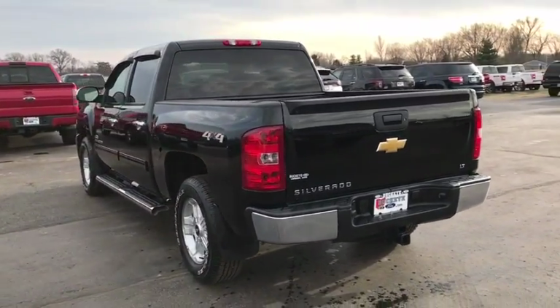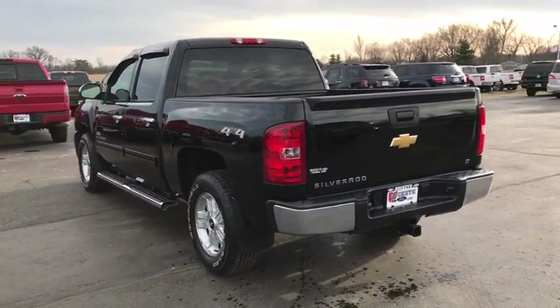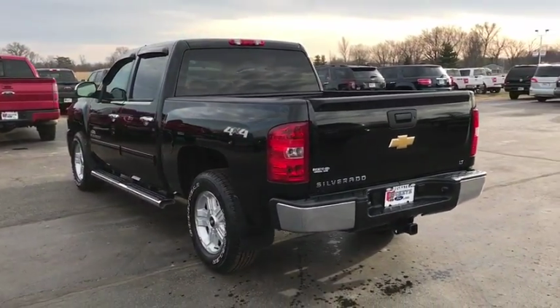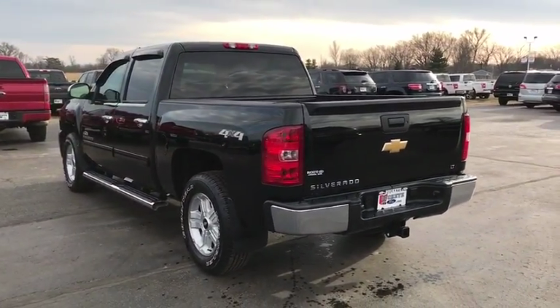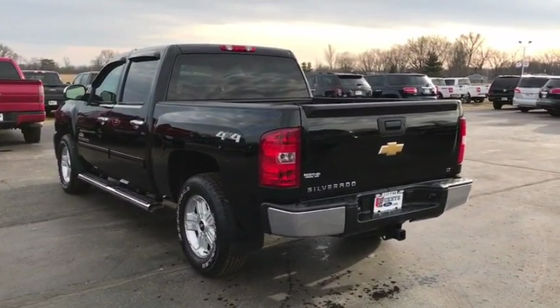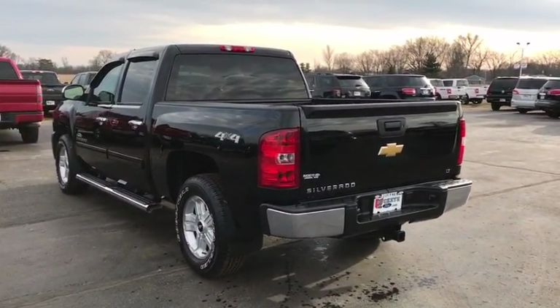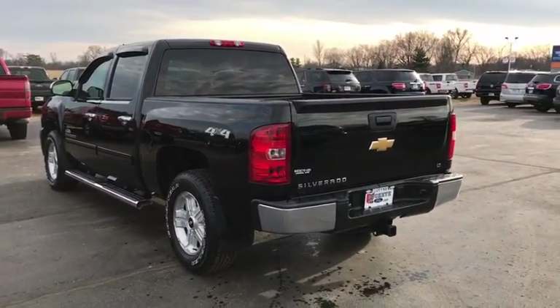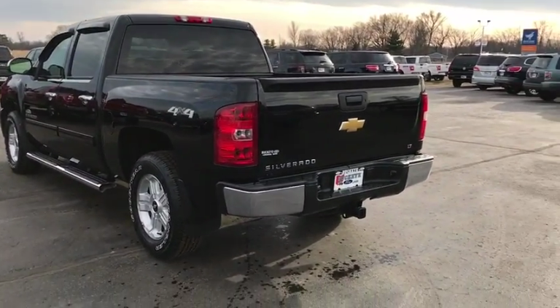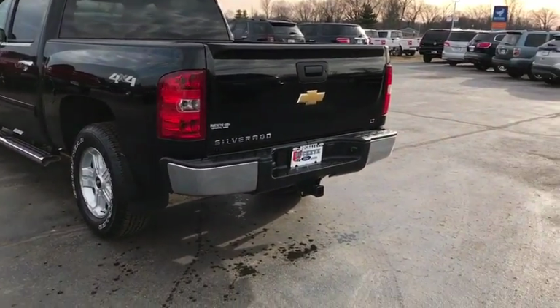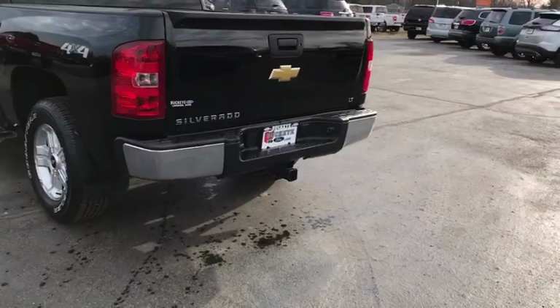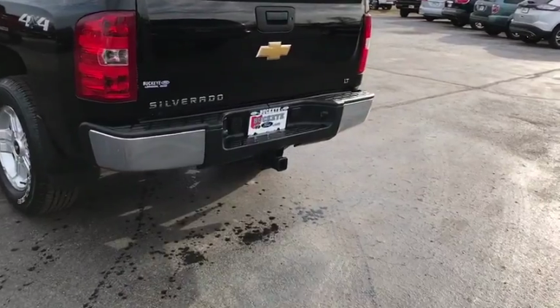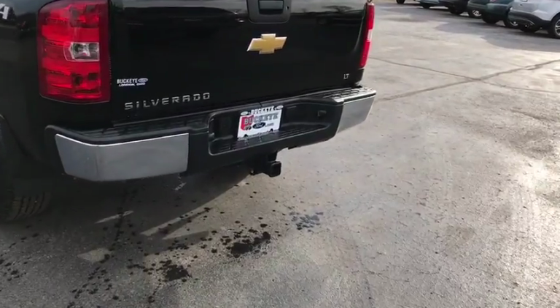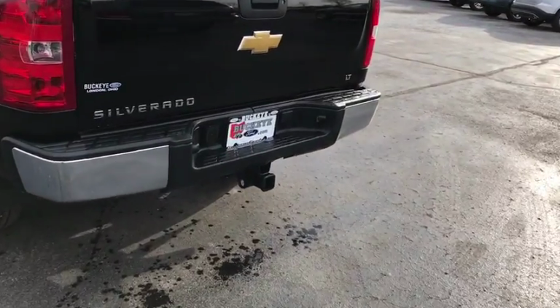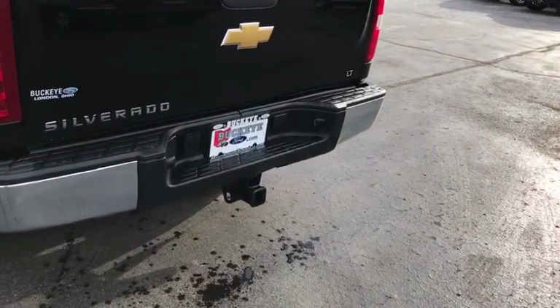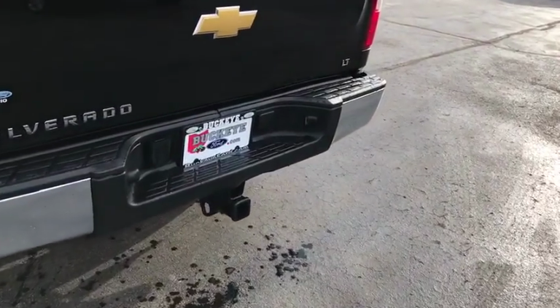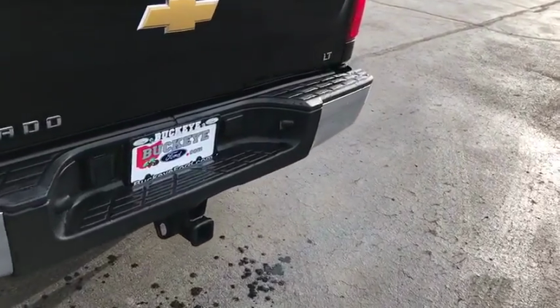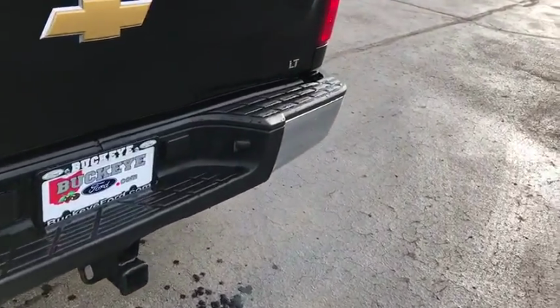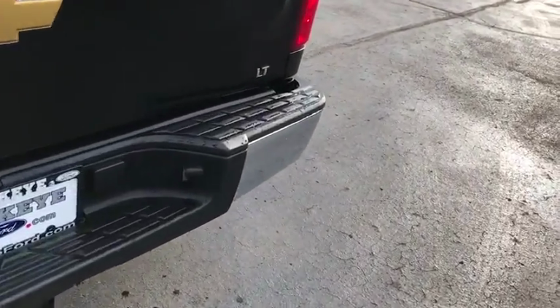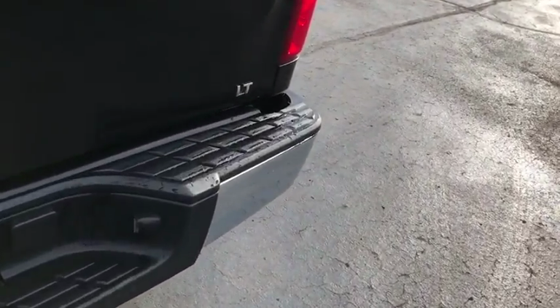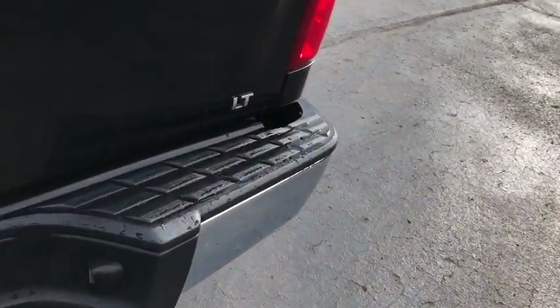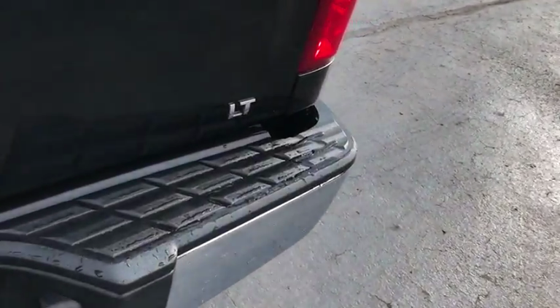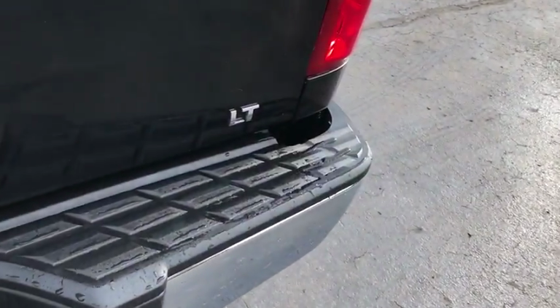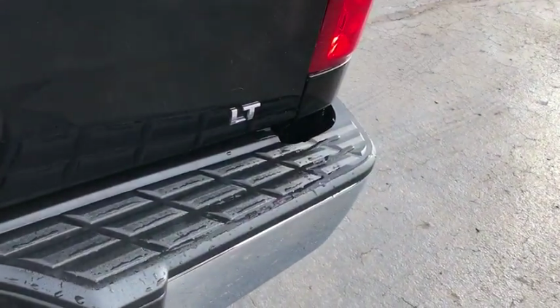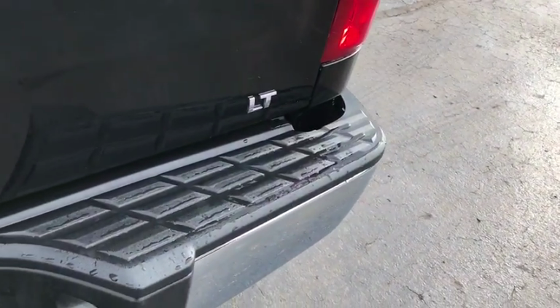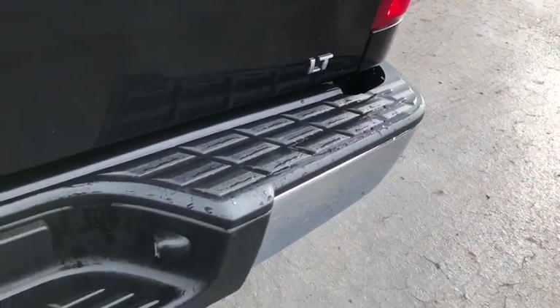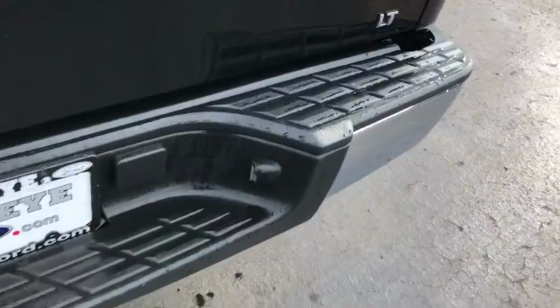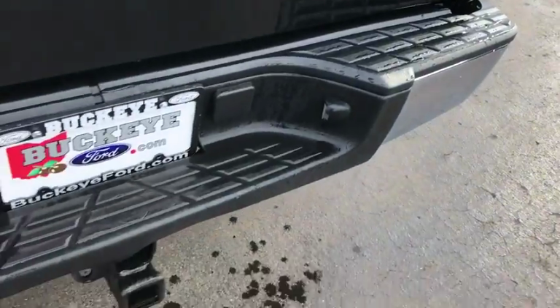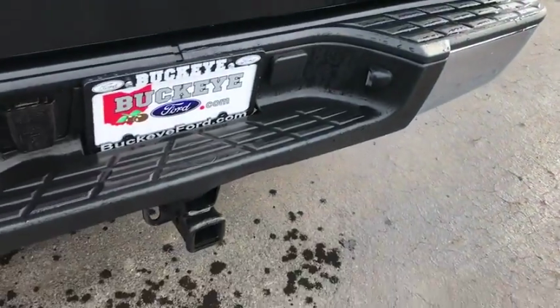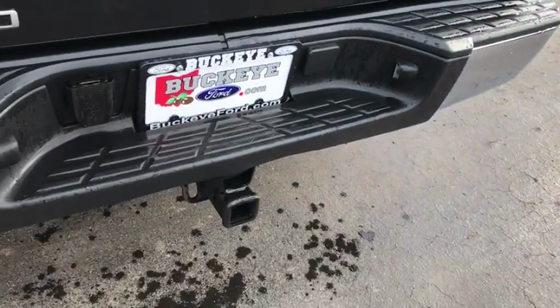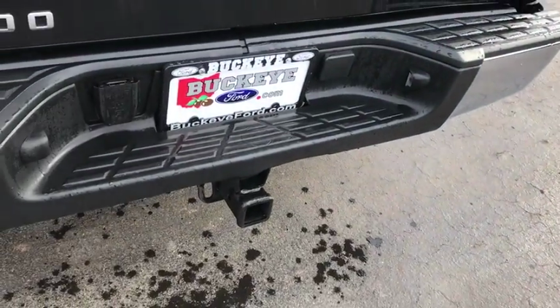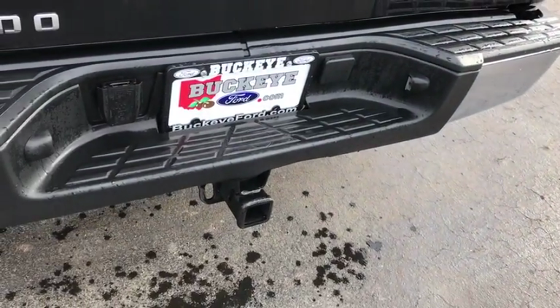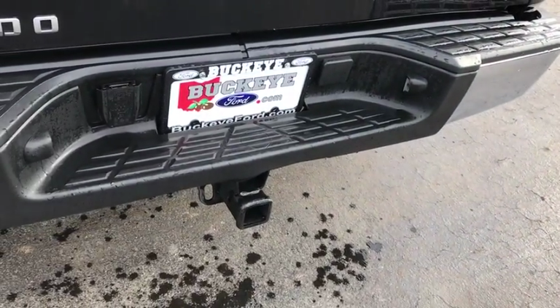Running boards, traction control, dual airbags, leather wrapped steering wheel, power steering, AM FM CD, MP3 radio, center armrest, security system.